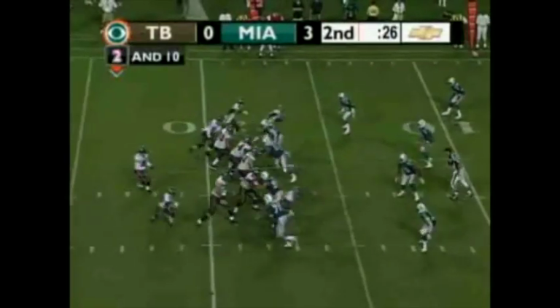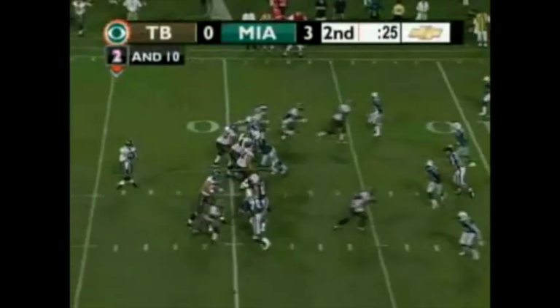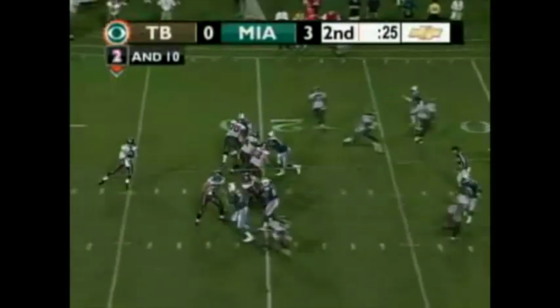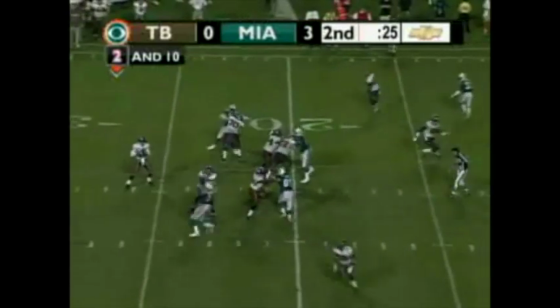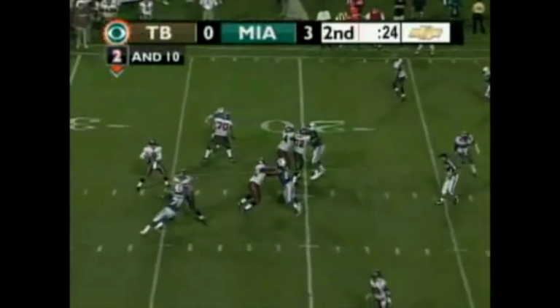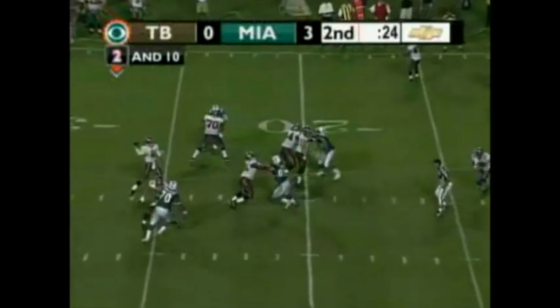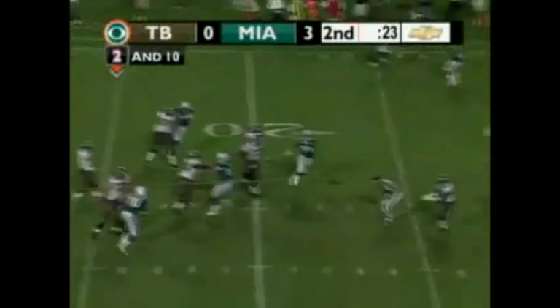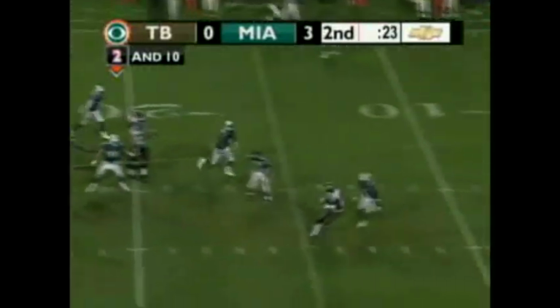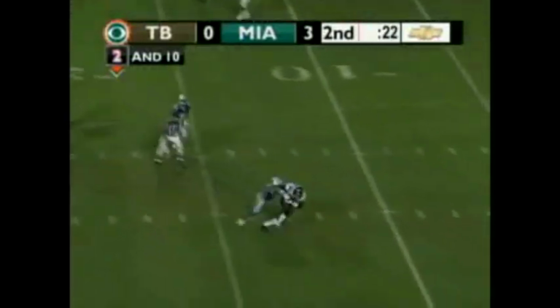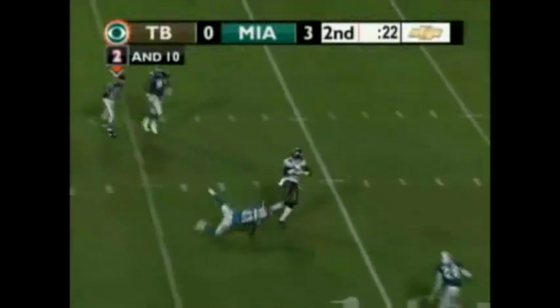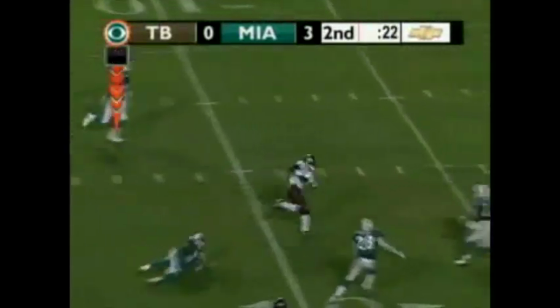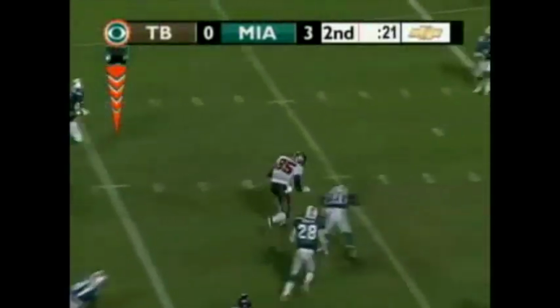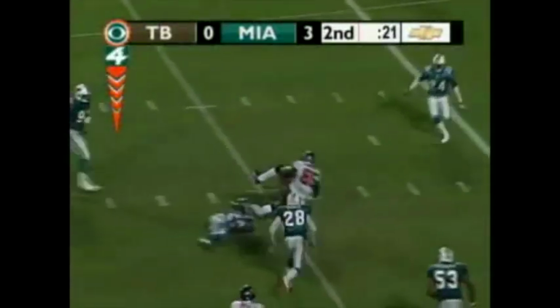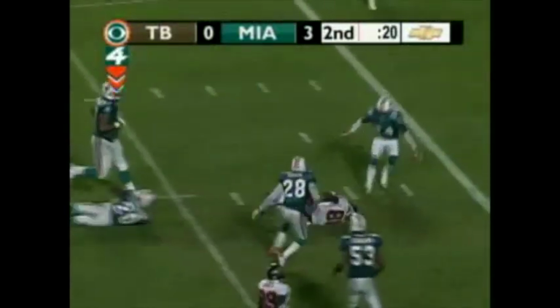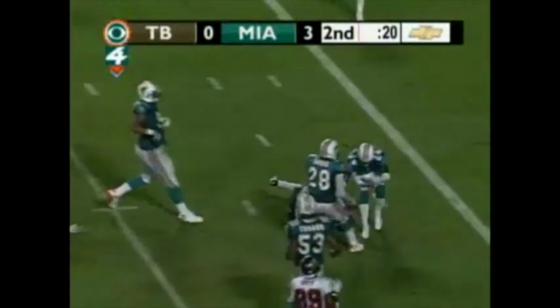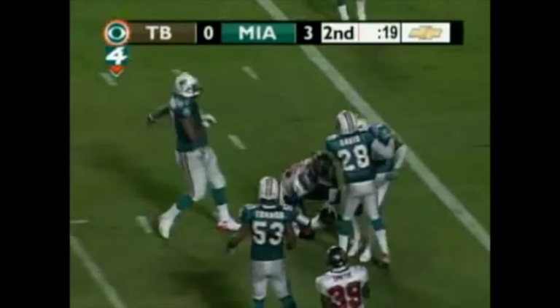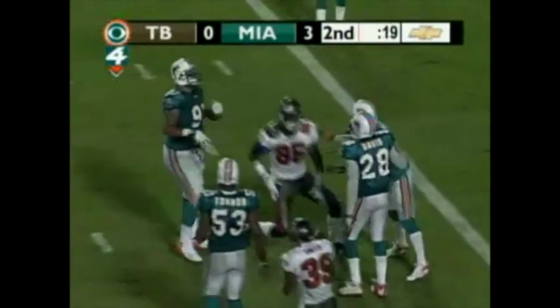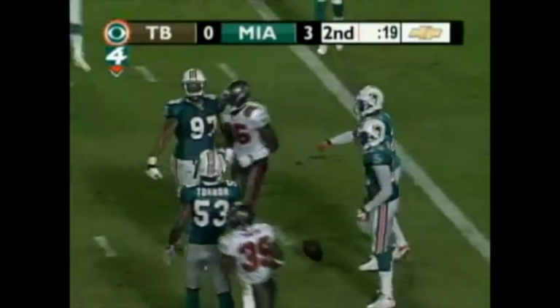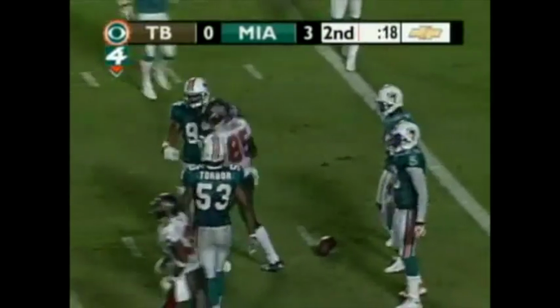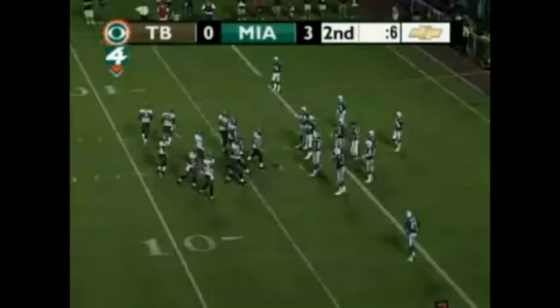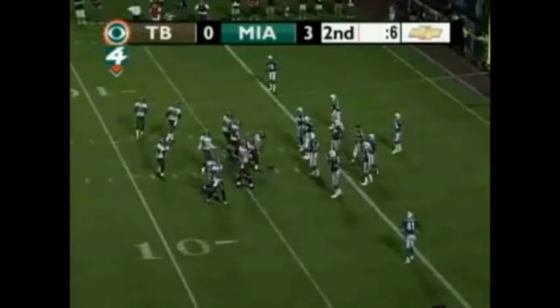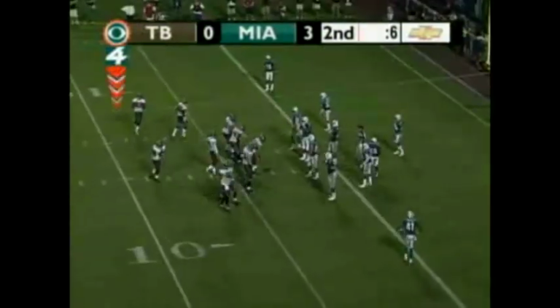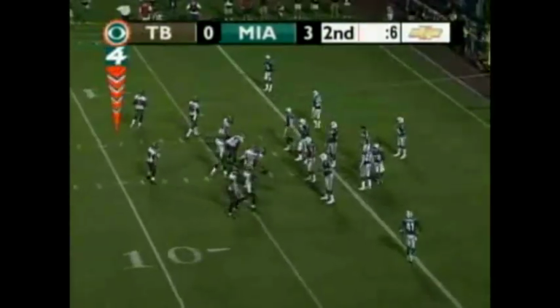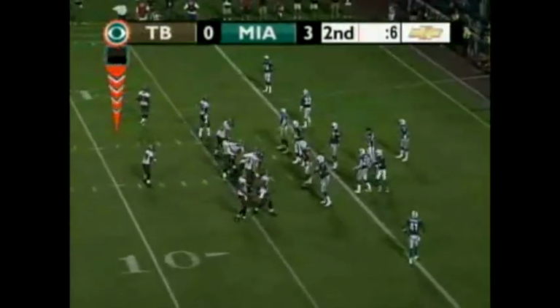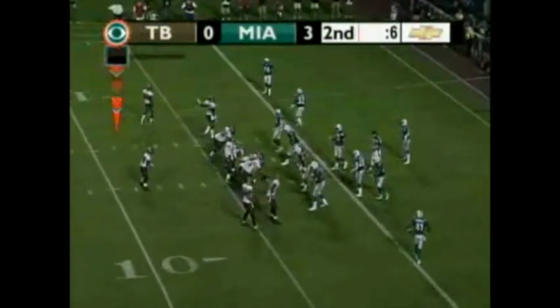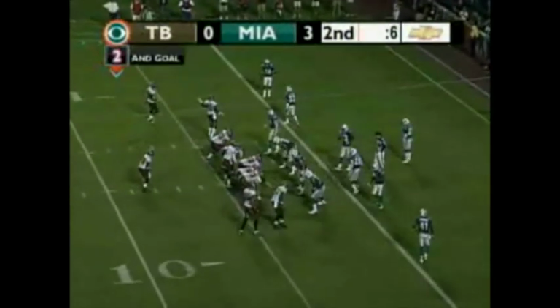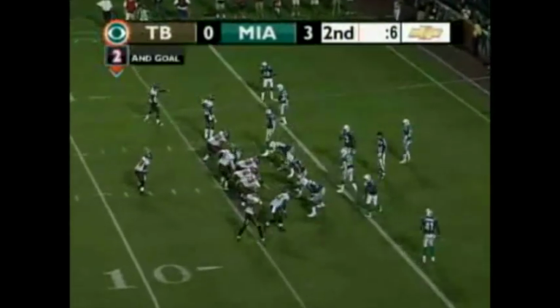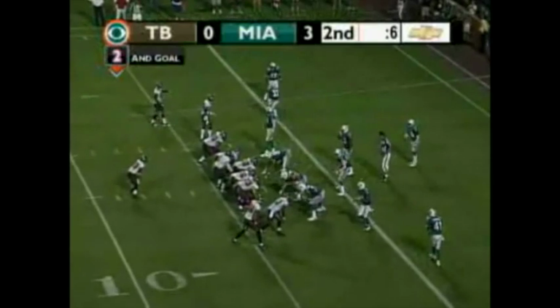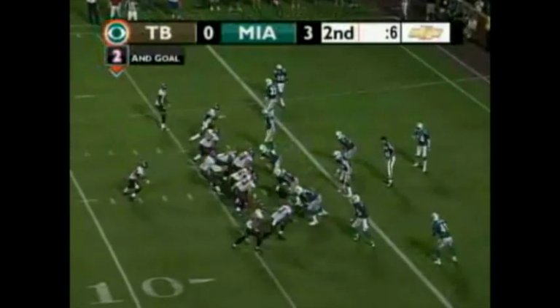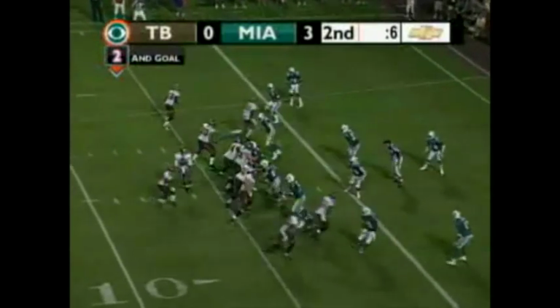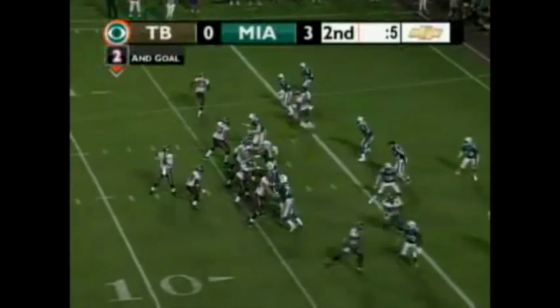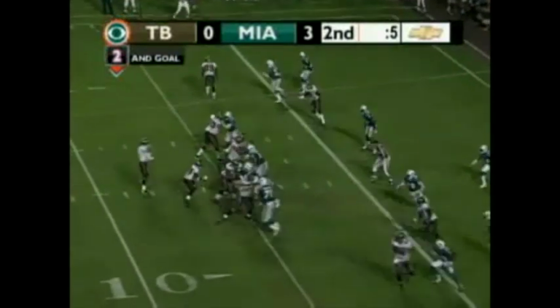The shotgun set, second down and 10 from the 17-yard line. Here's the snap — Greasy out of the gun. Looking, throws it underneath. Caught at the 50. Broken tackle to the 5, ball inside the 3-yard line to the 2. Had a simple crossing route, did a nice job breaking a tackle to get him down there.